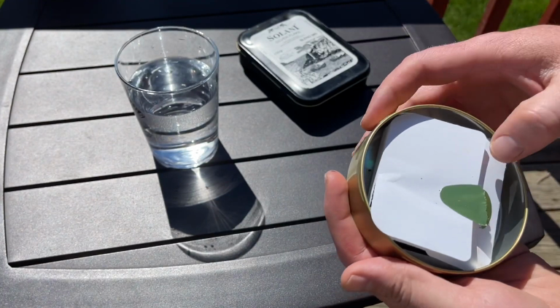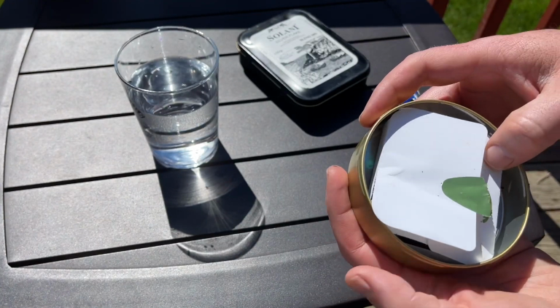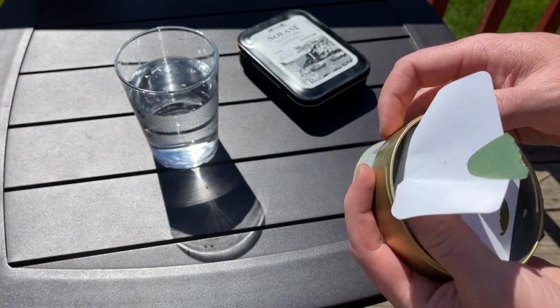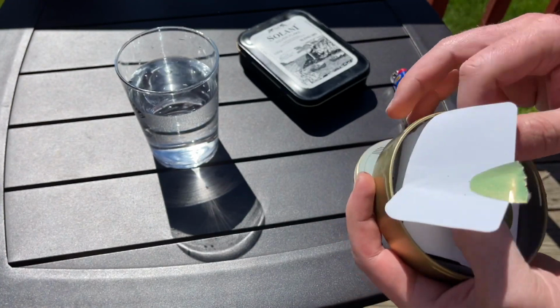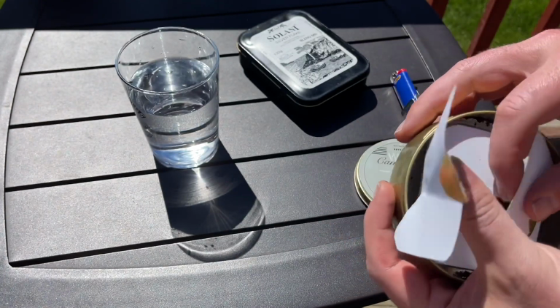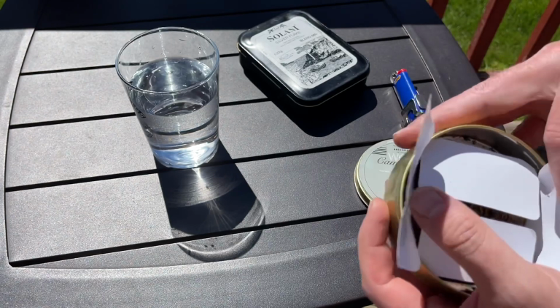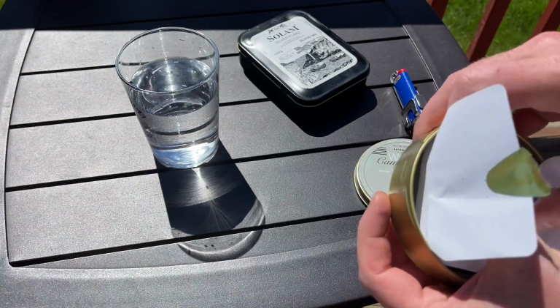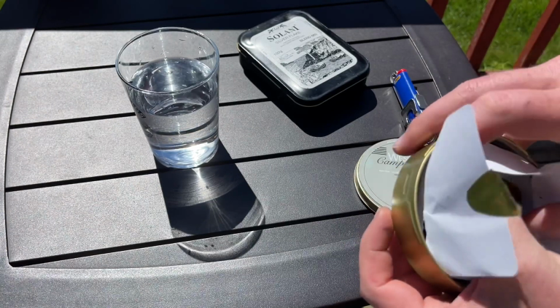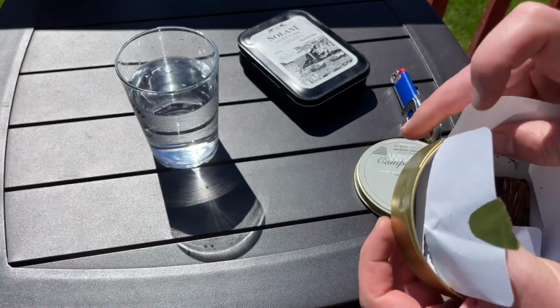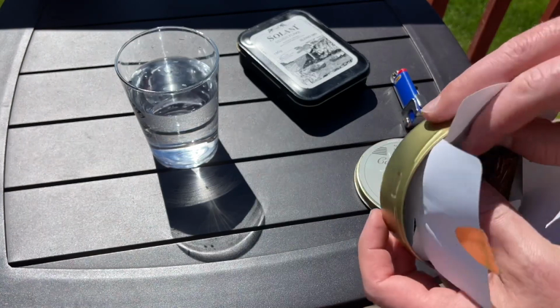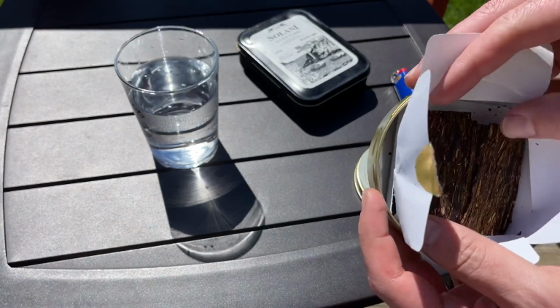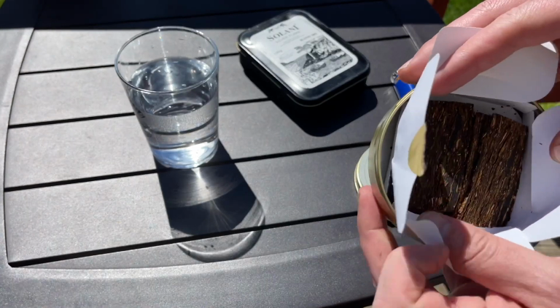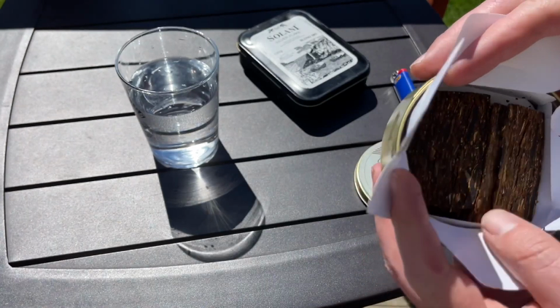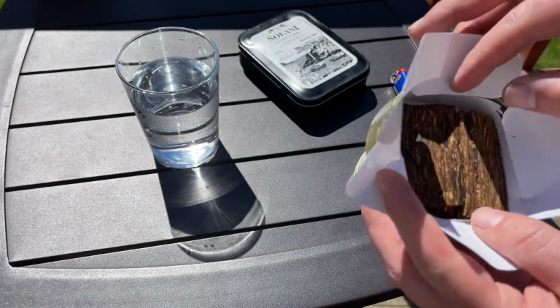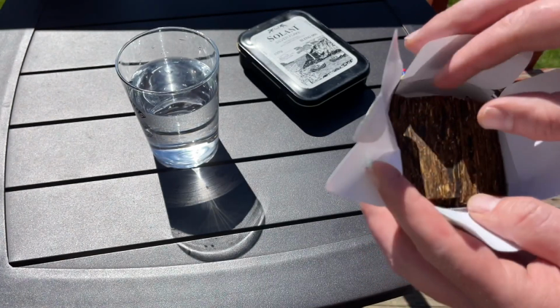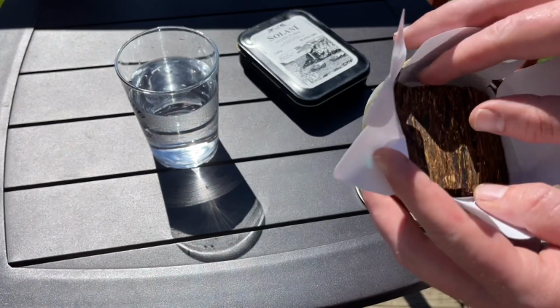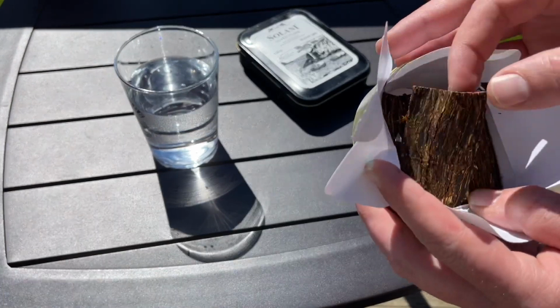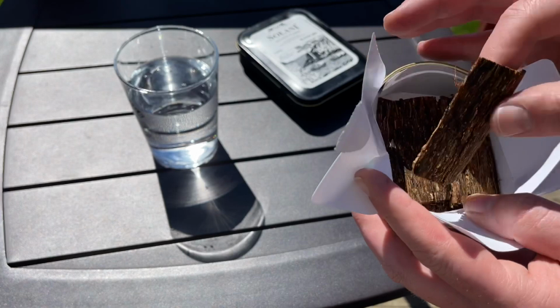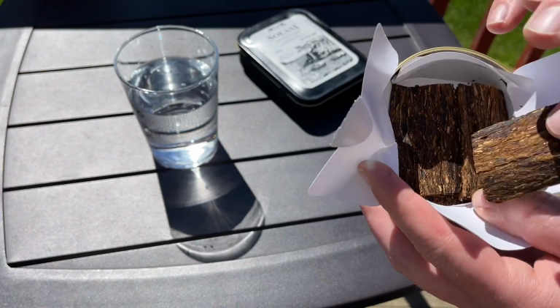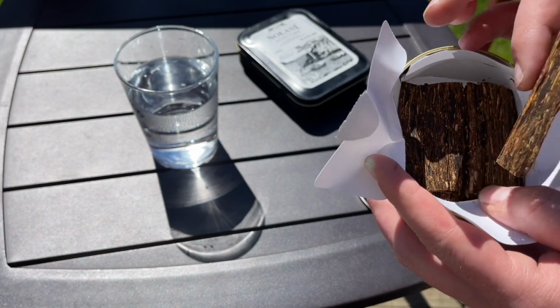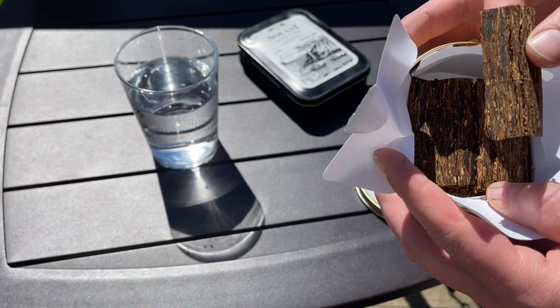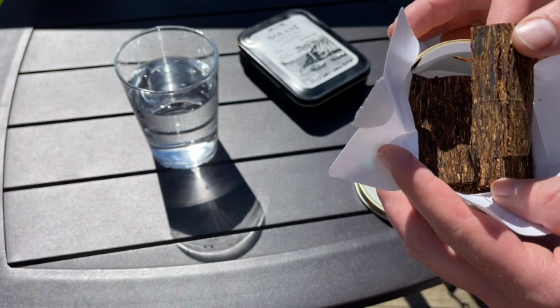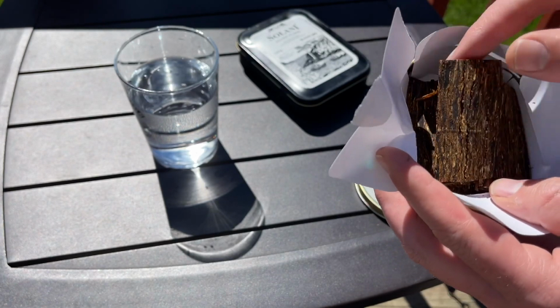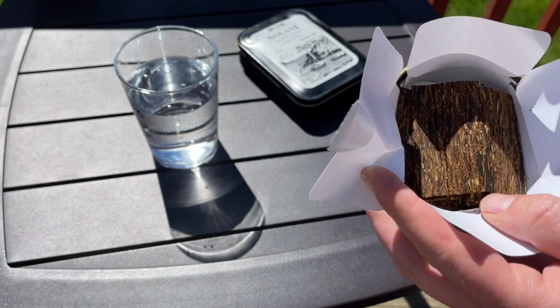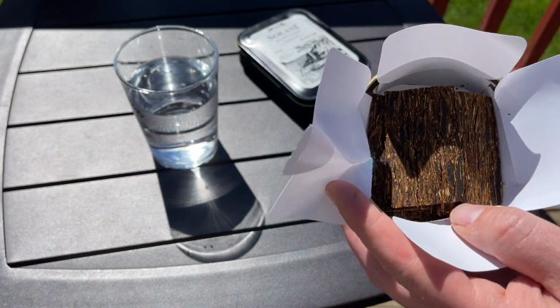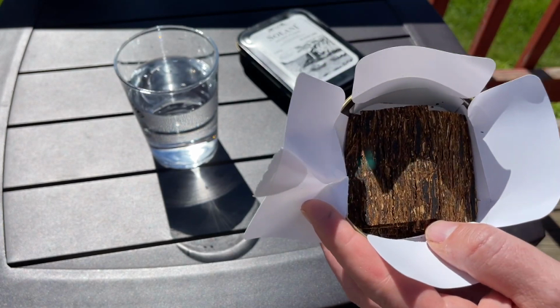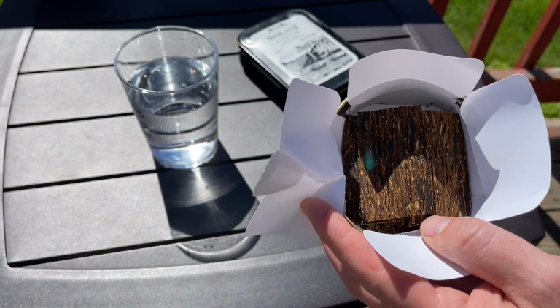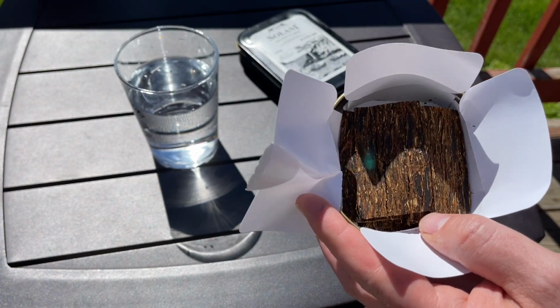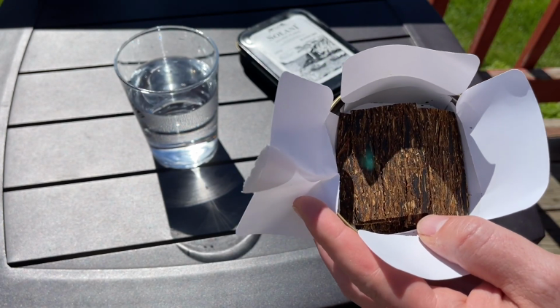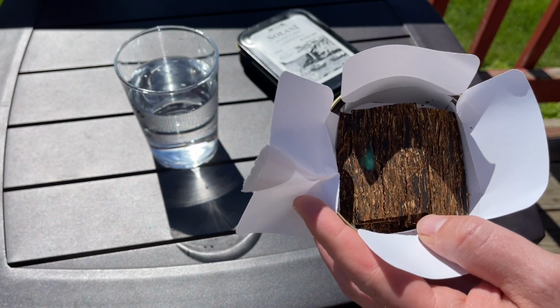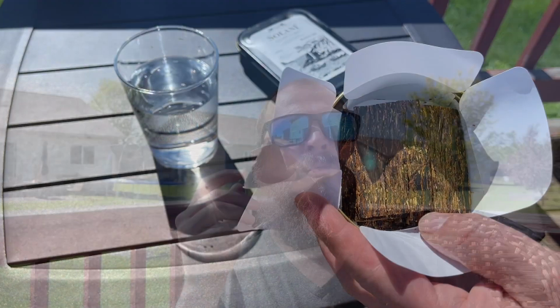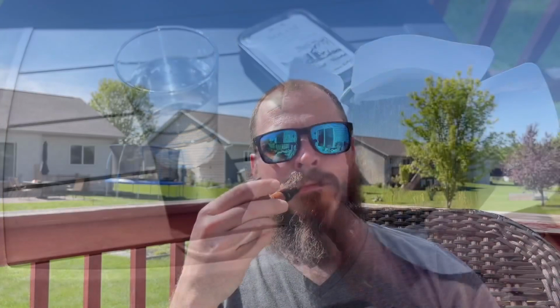I already opened it — I'm going to need to let this dry before I smoke it. But there you go, nice flakes. All right, let's let it dry and load it up.